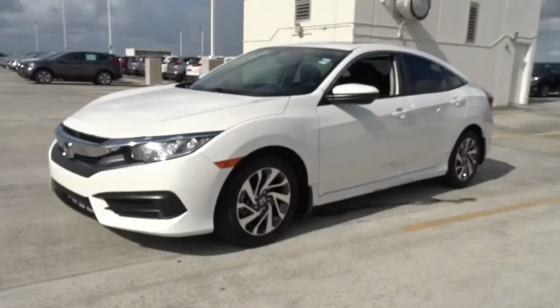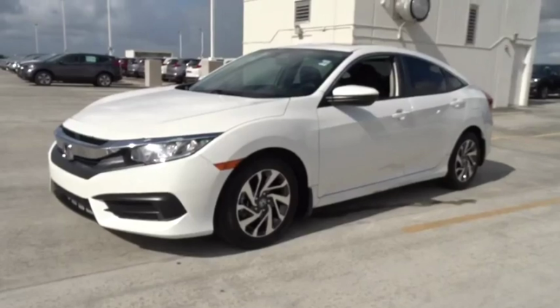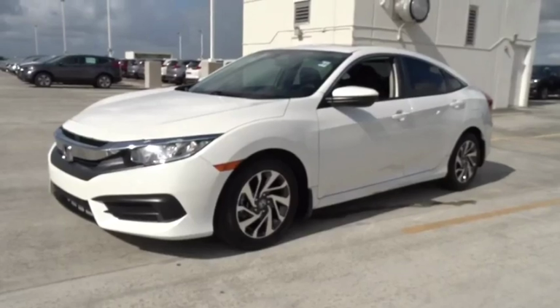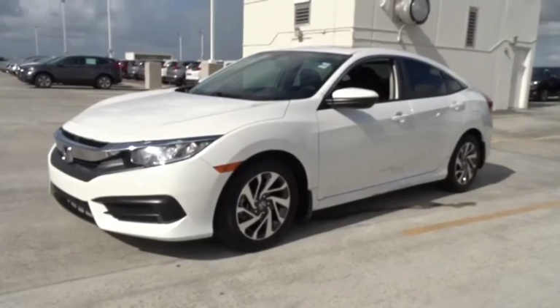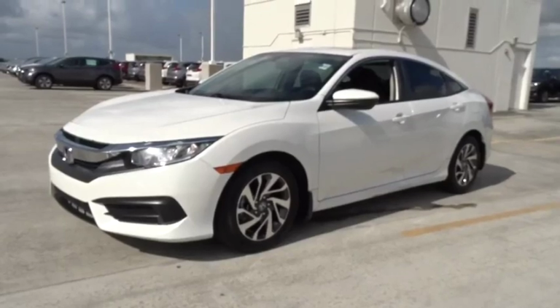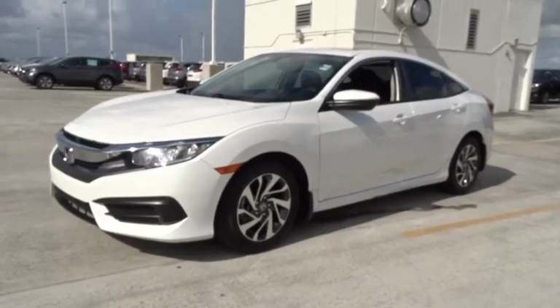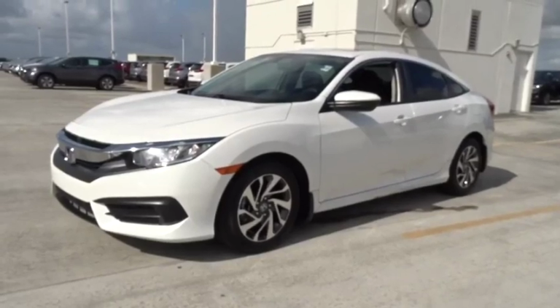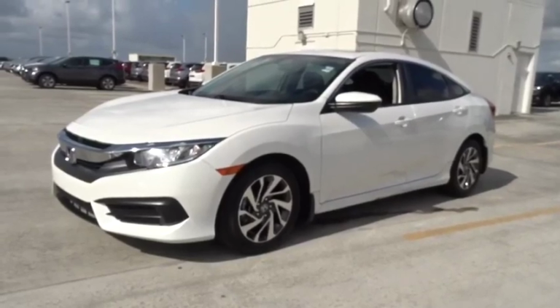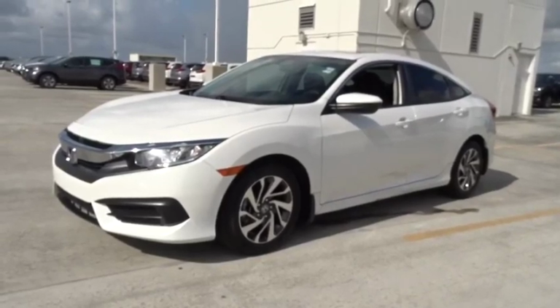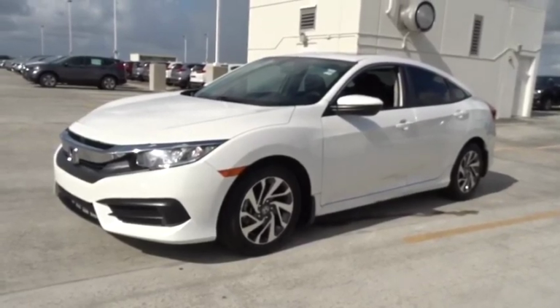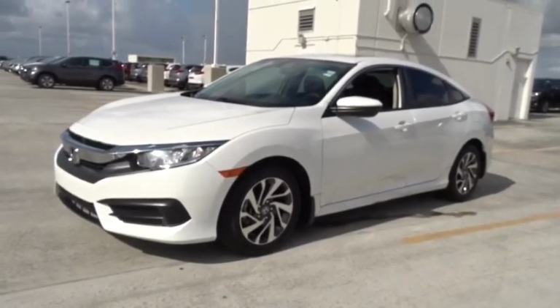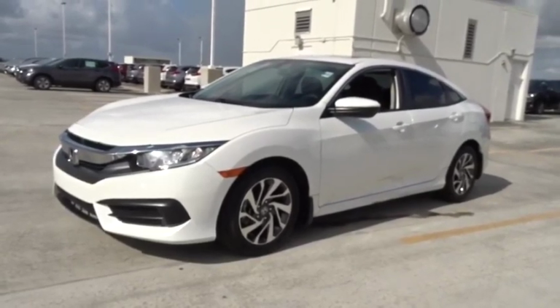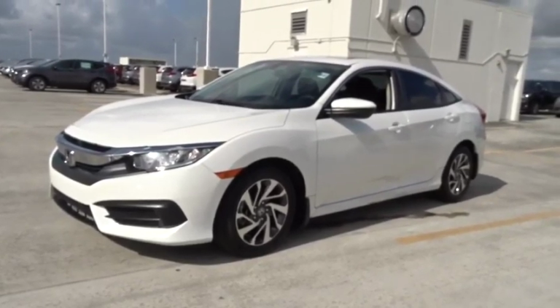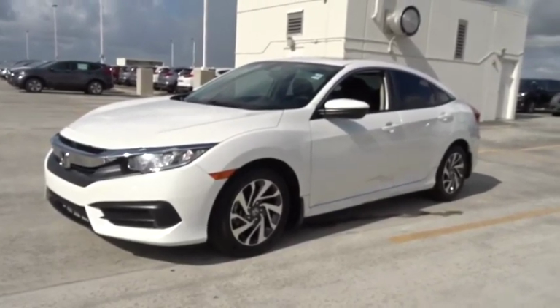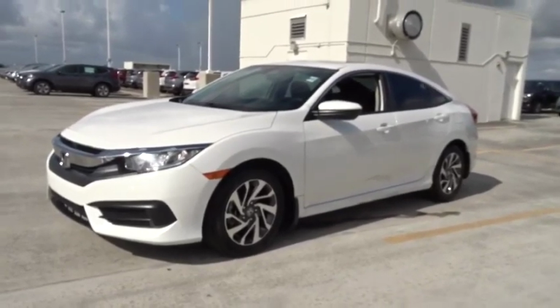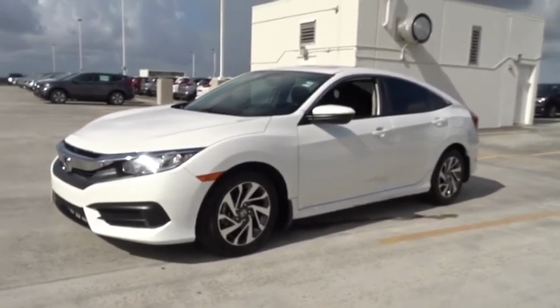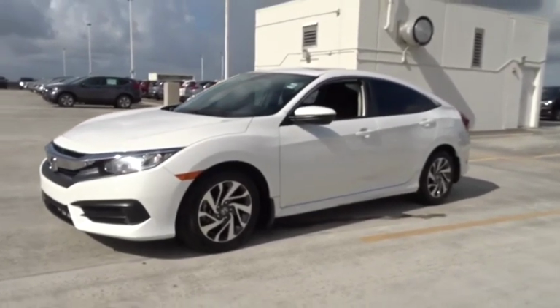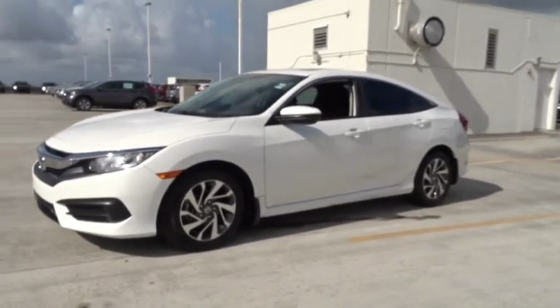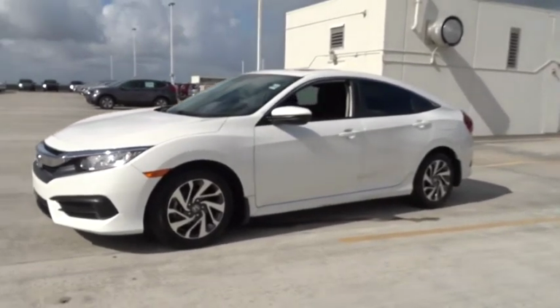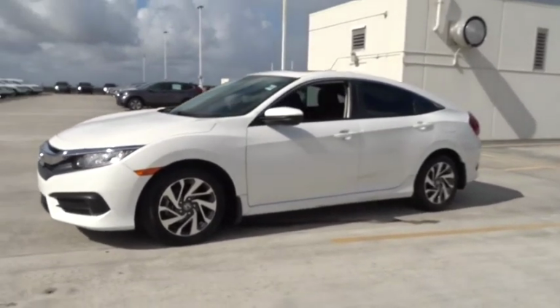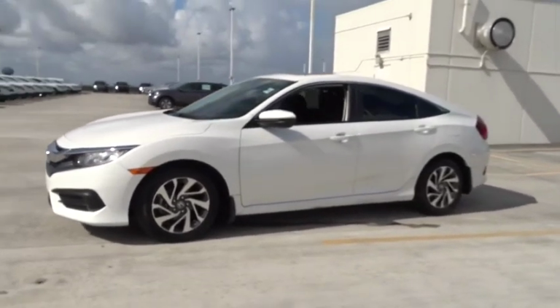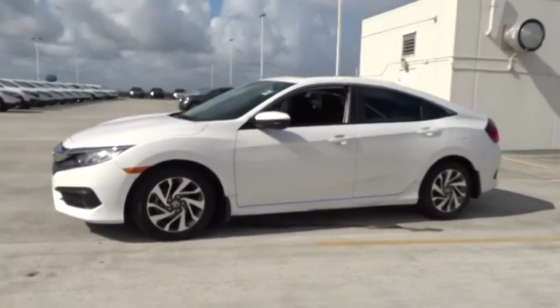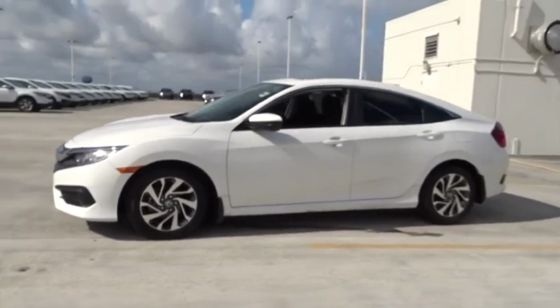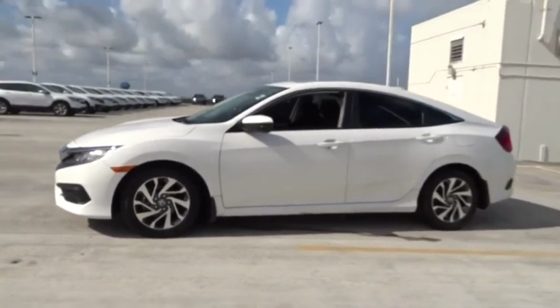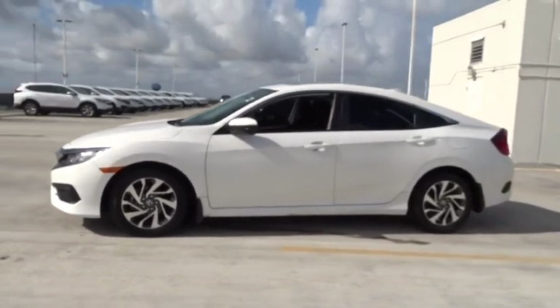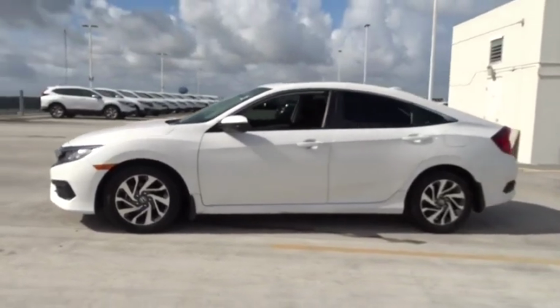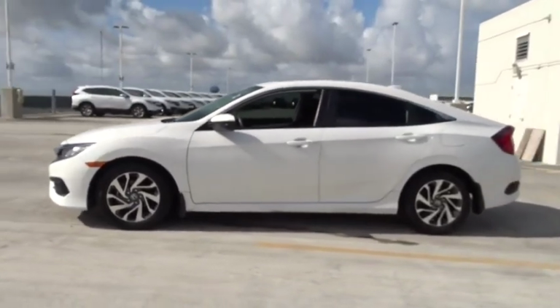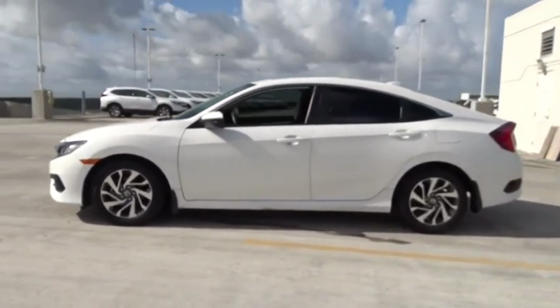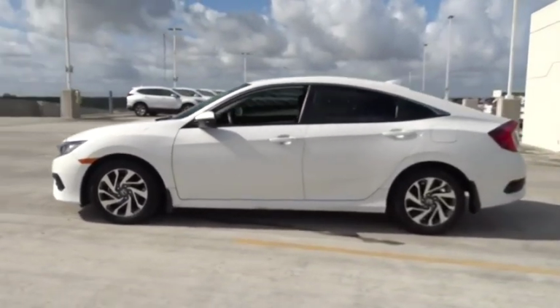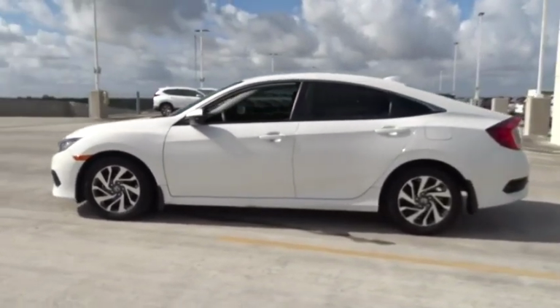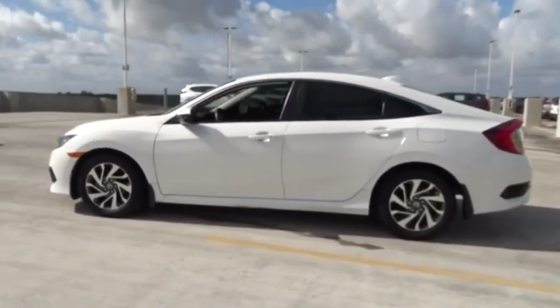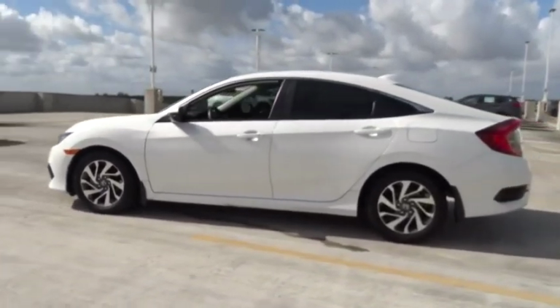You are going to love this 2018 Honda Civic. Honda Civic — practical, awesome gas mileage, and incredibly reliable.